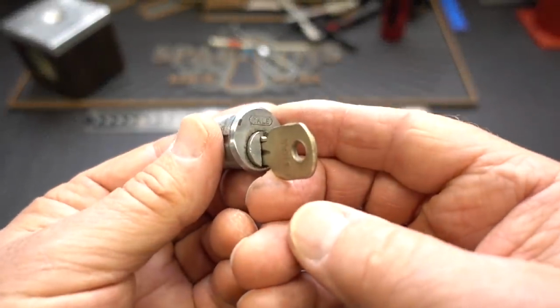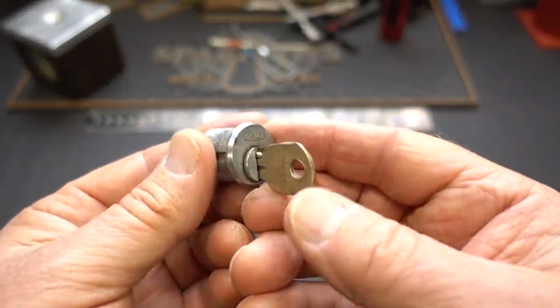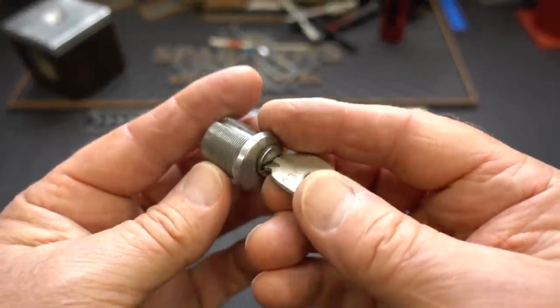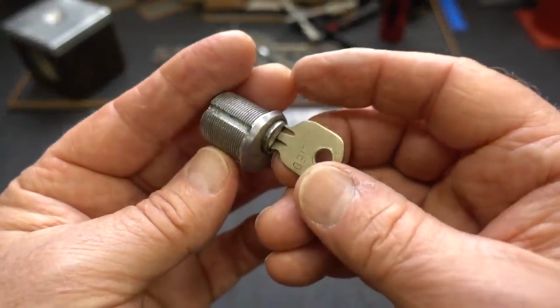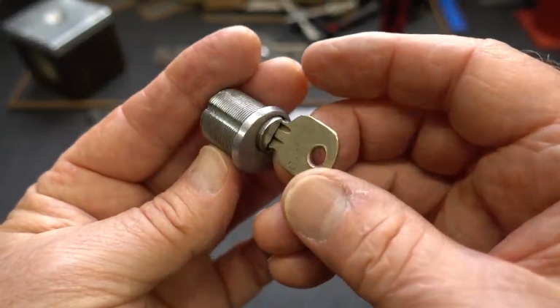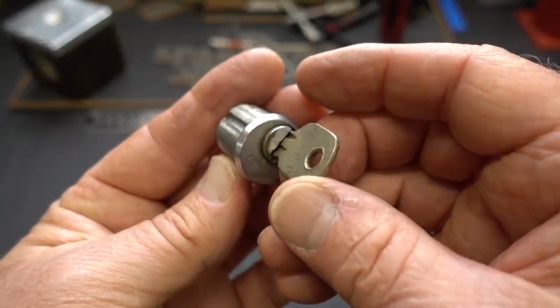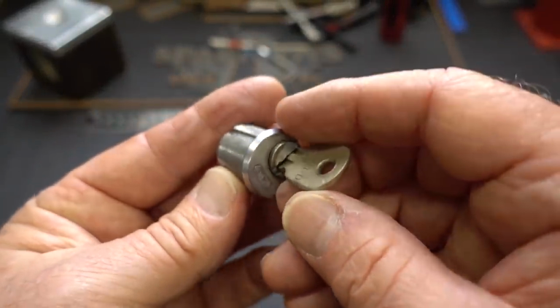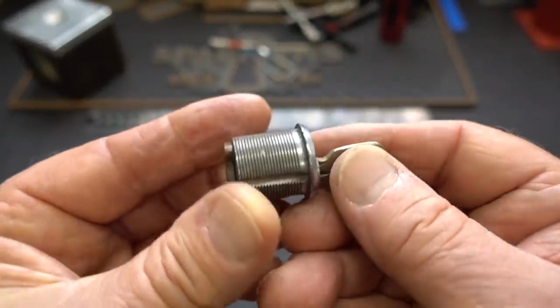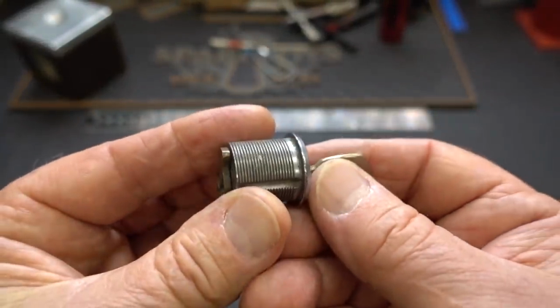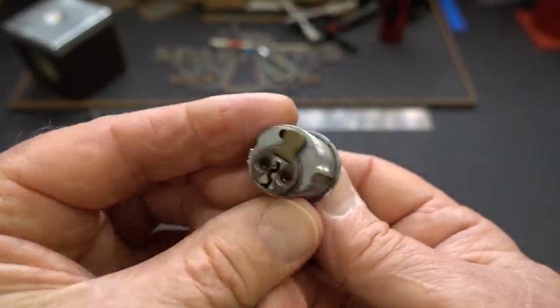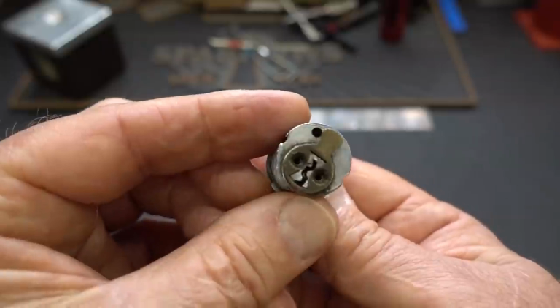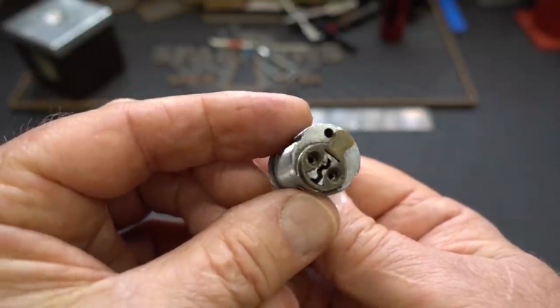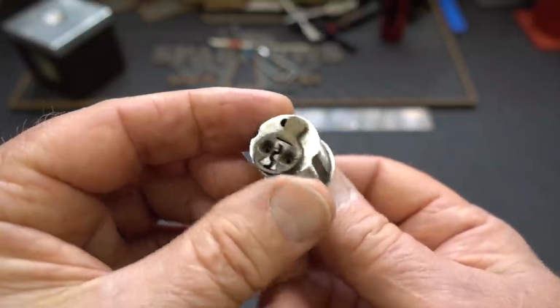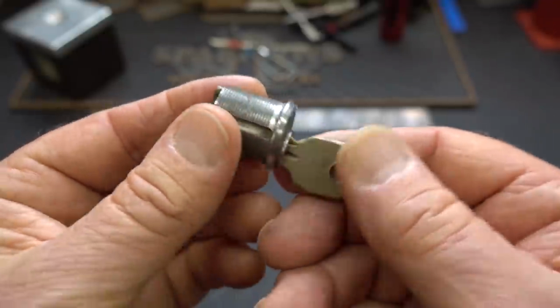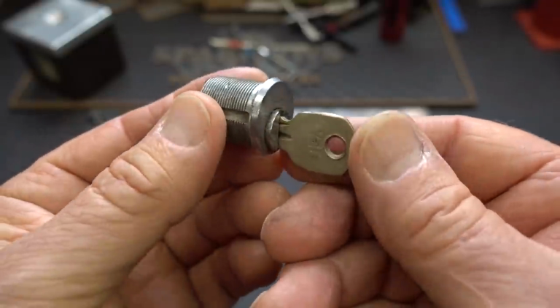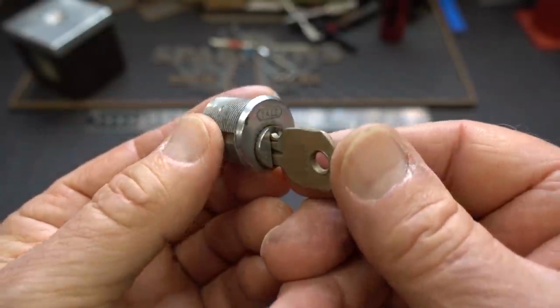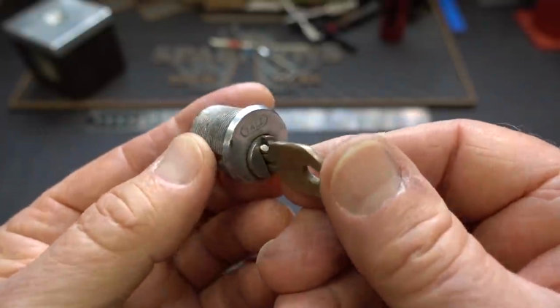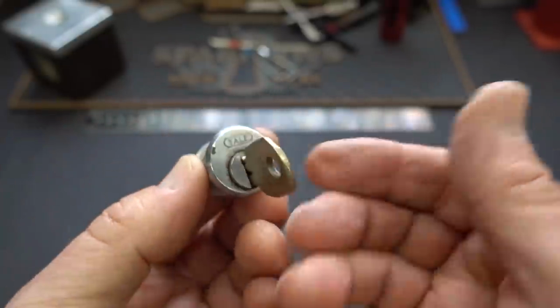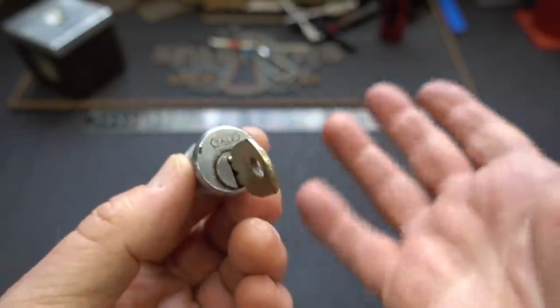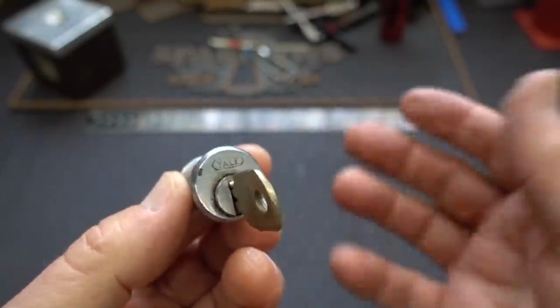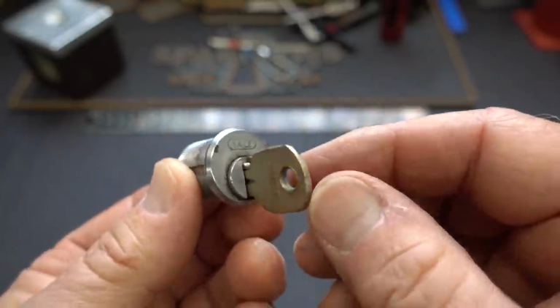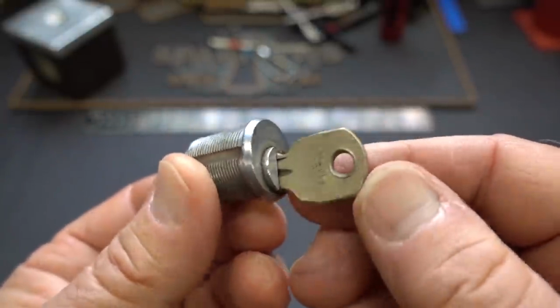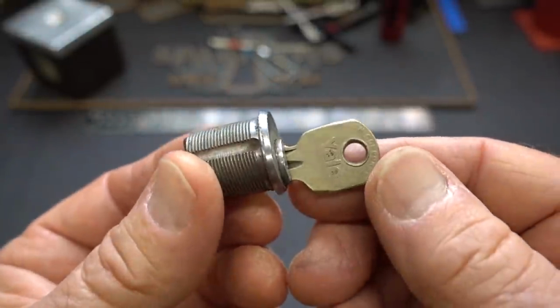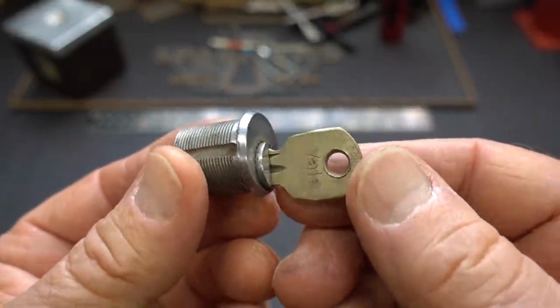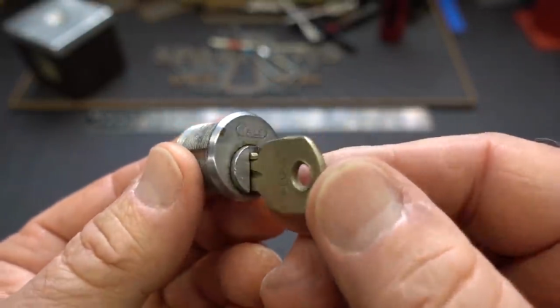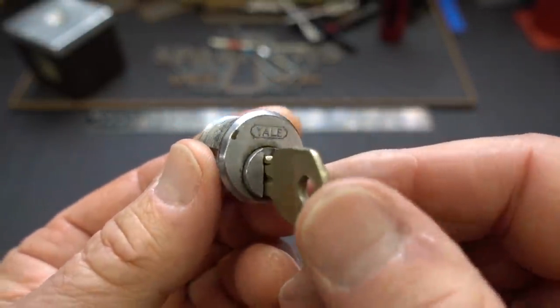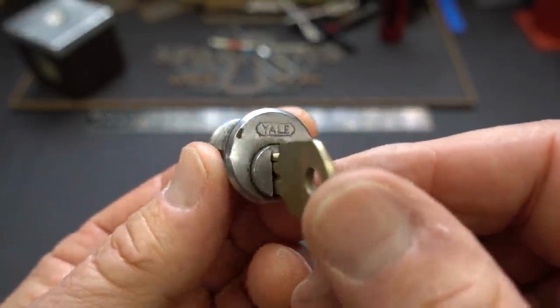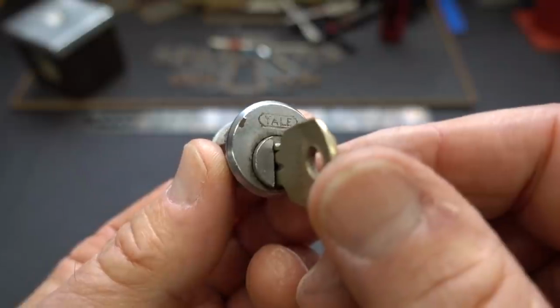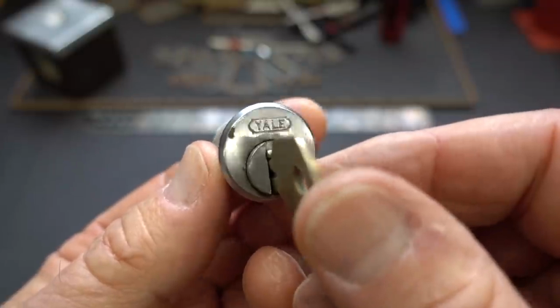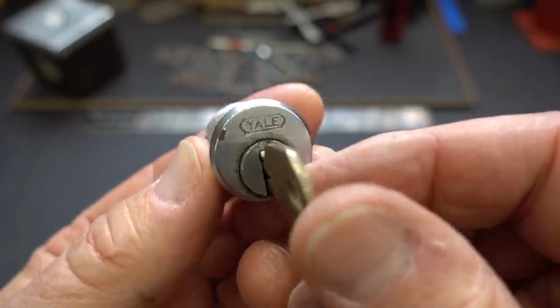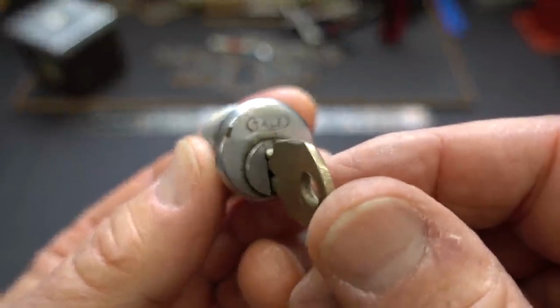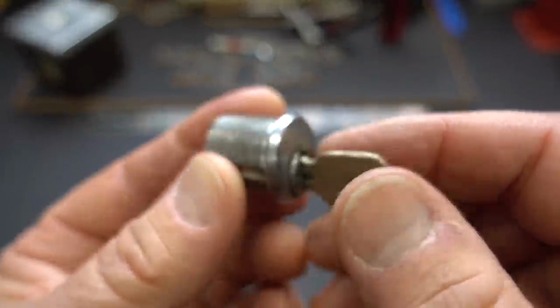Arlington Lock over in Falls Church was kind enough to send me a whole bunch of locks that they apparently took off of different jobs — leftover stuff, but interesting nonetheless.